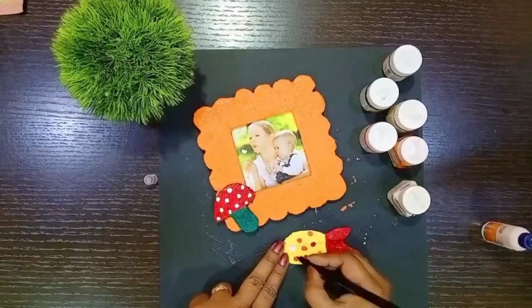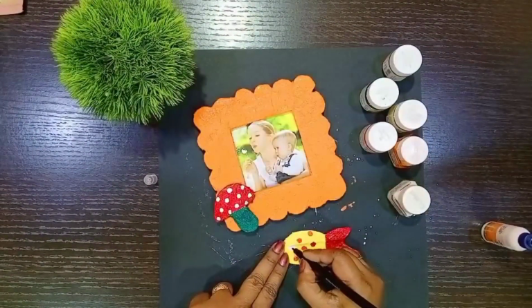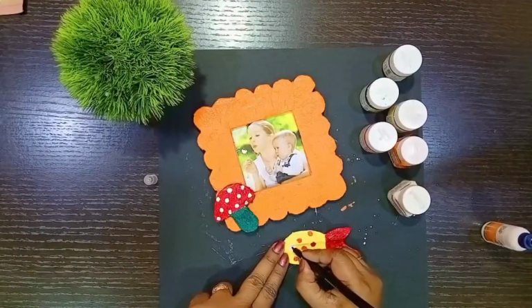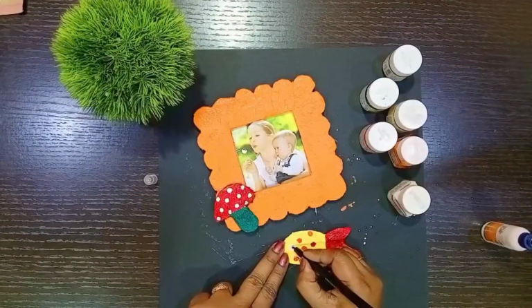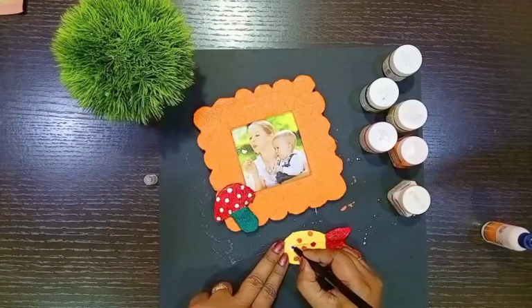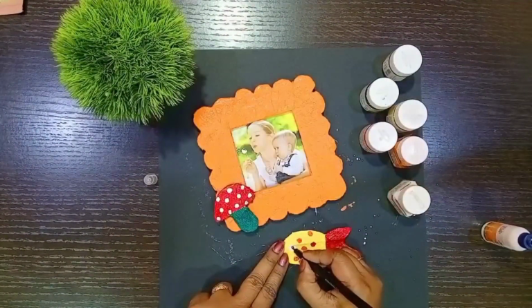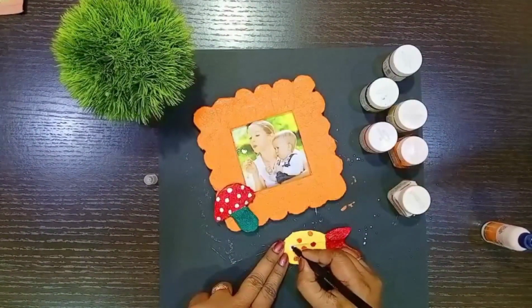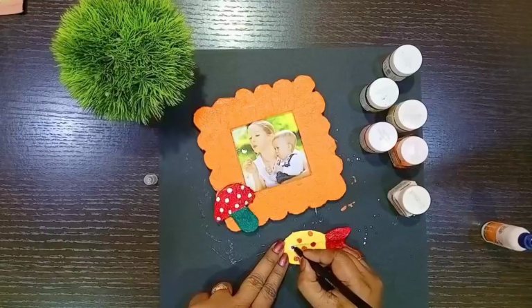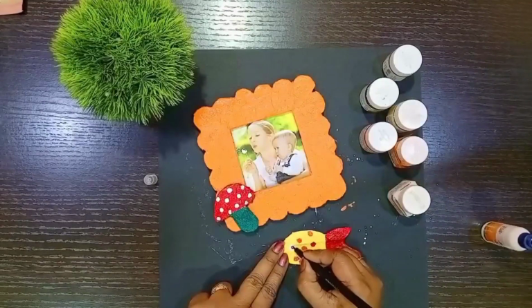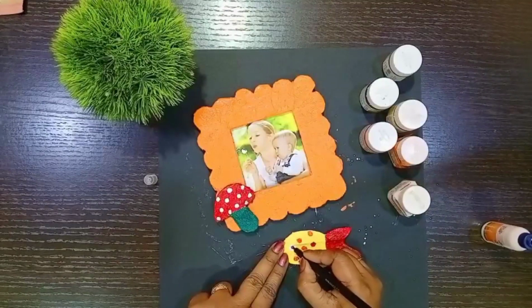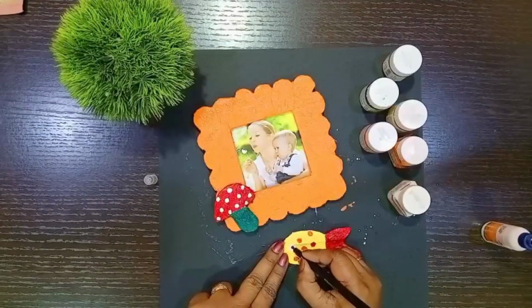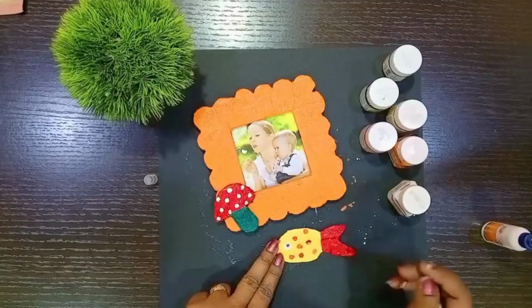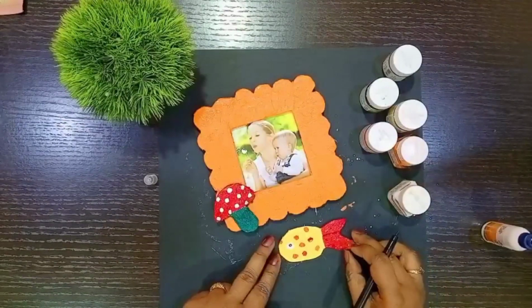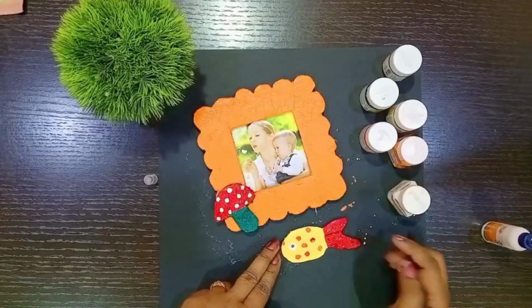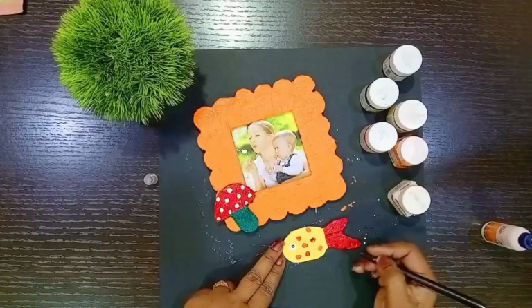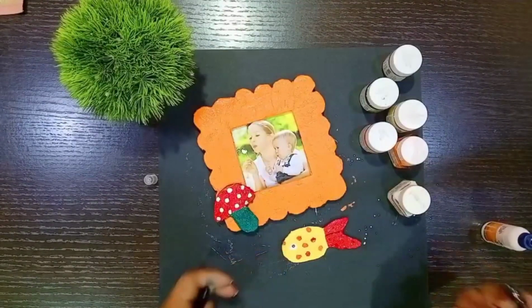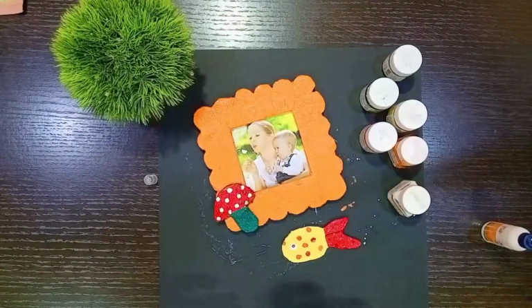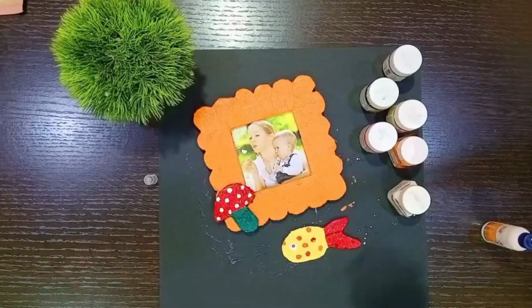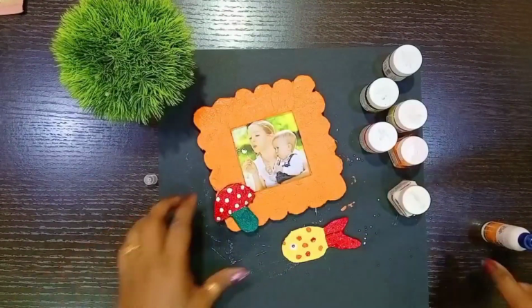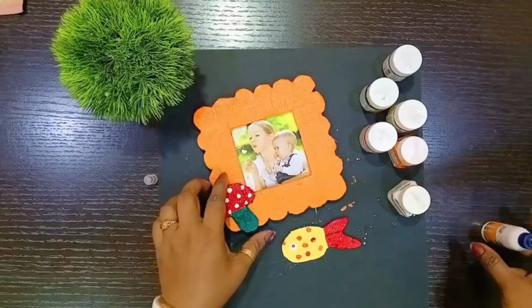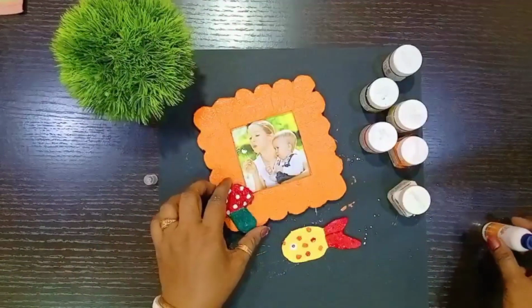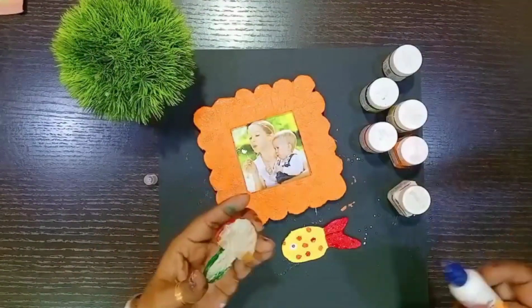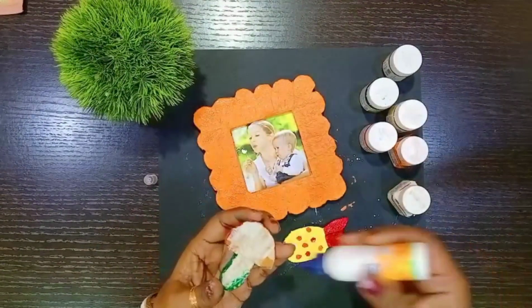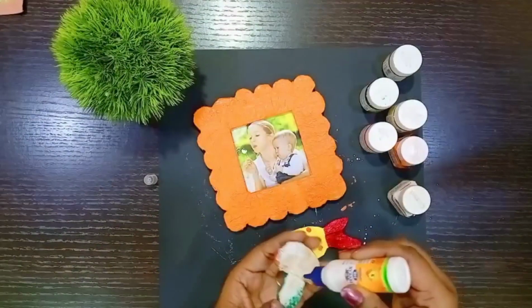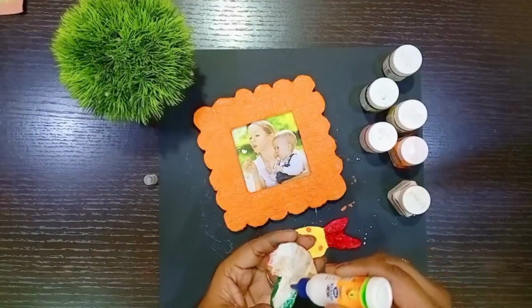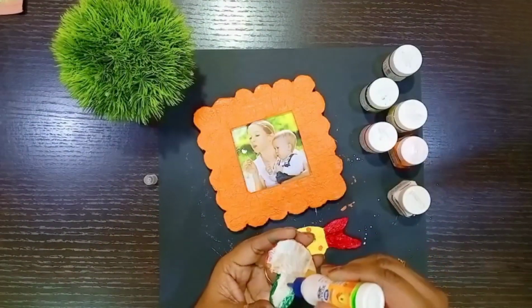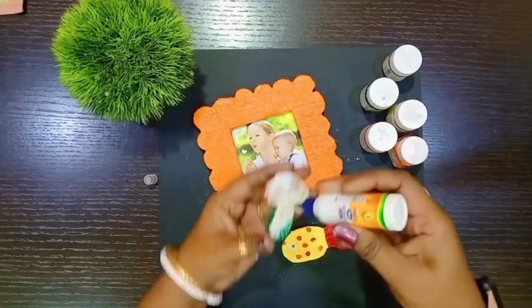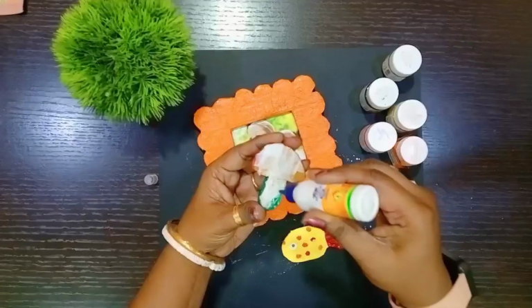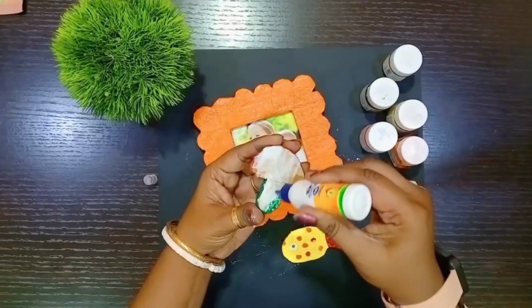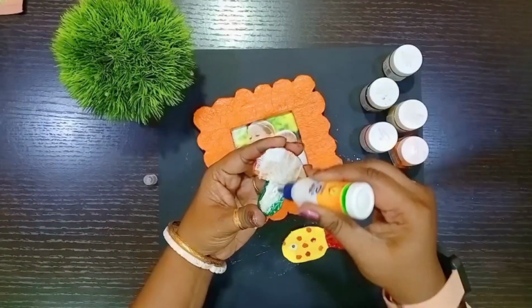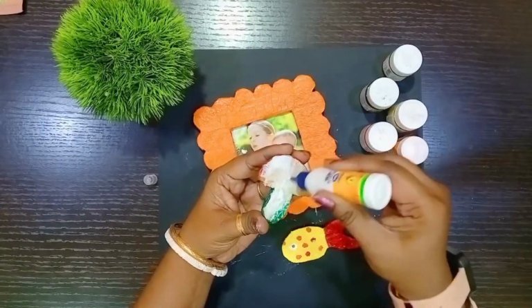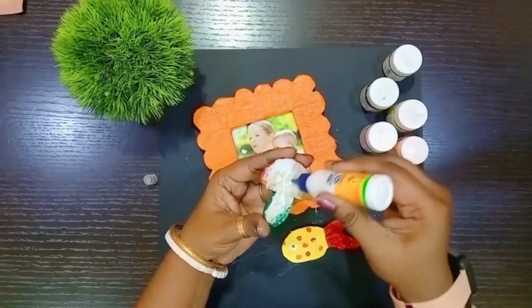To complete the eye, draw a black circle on the white circle. Apply glue and stick the decorative objects on the frame.